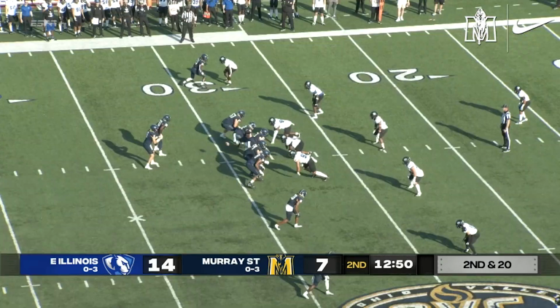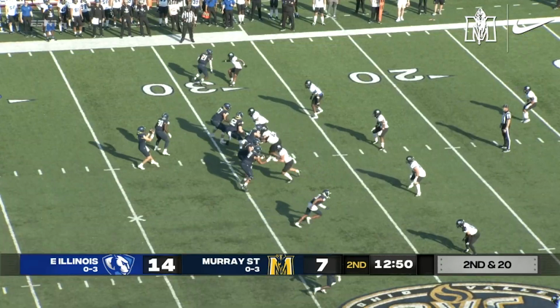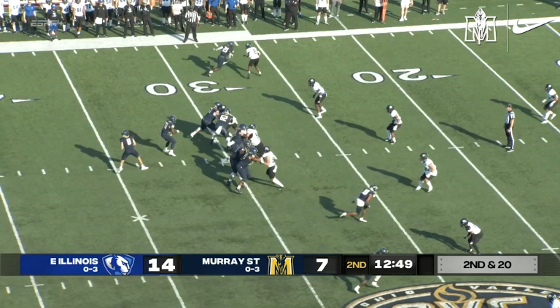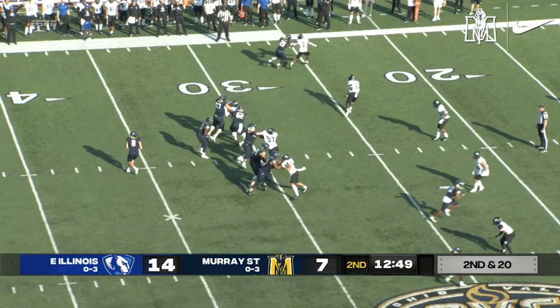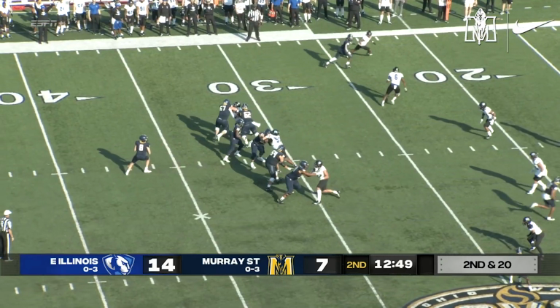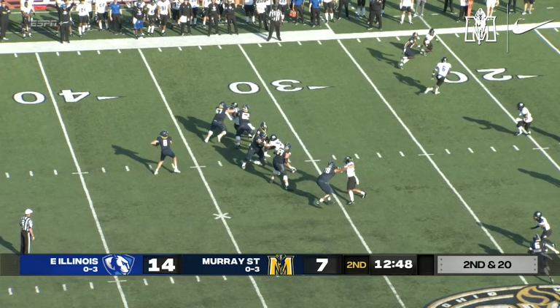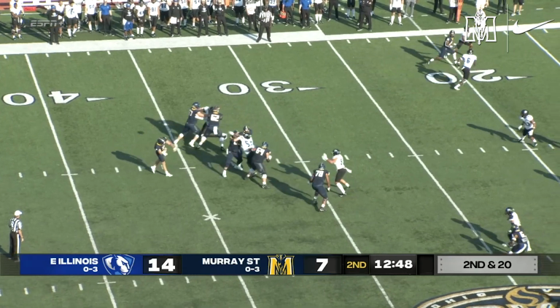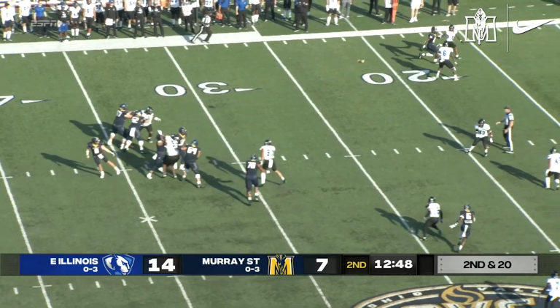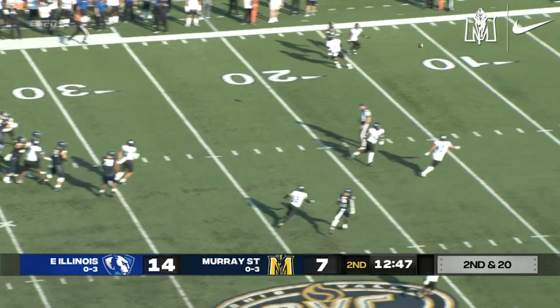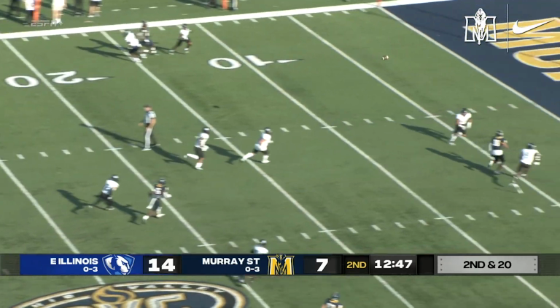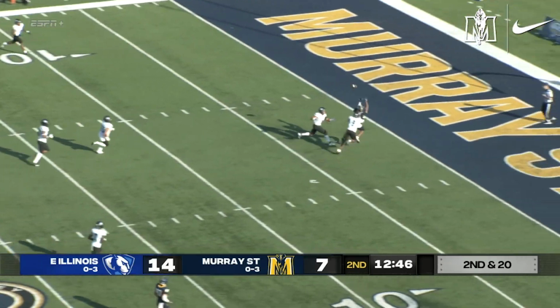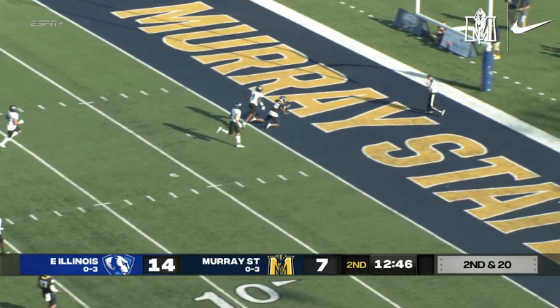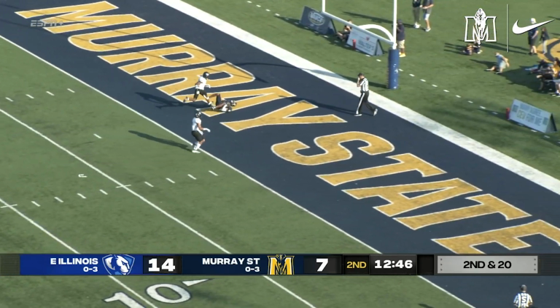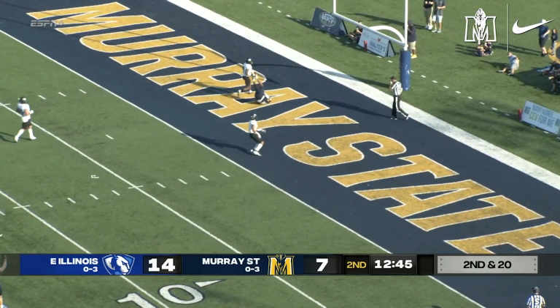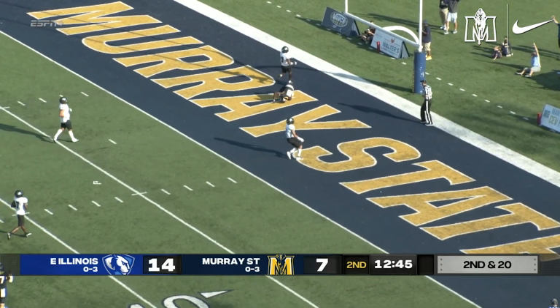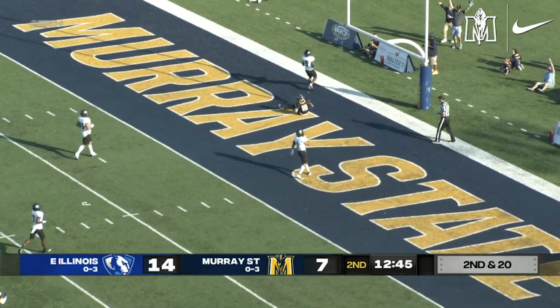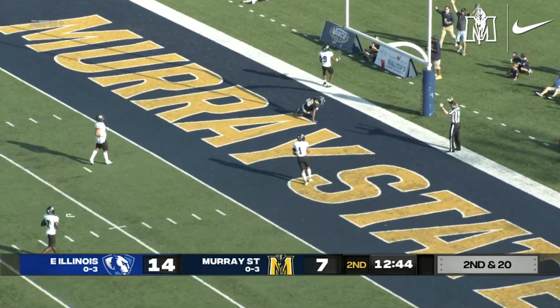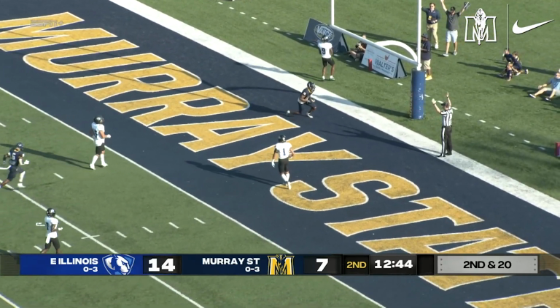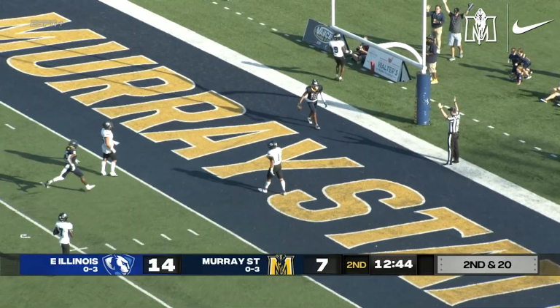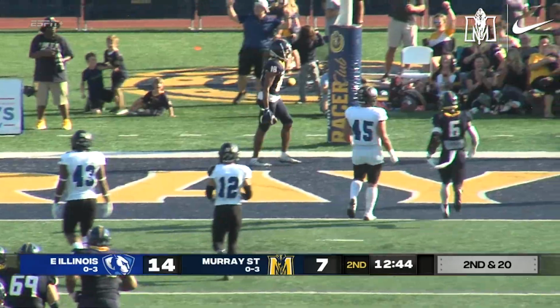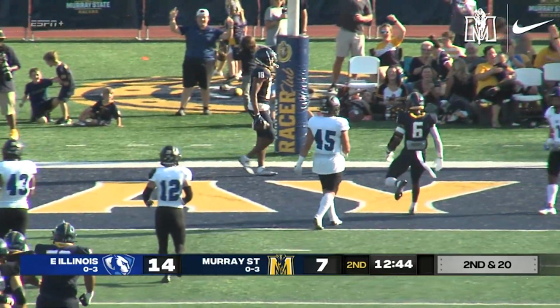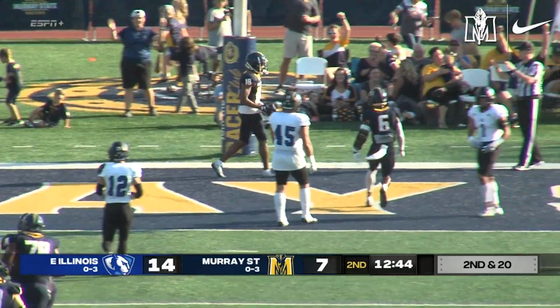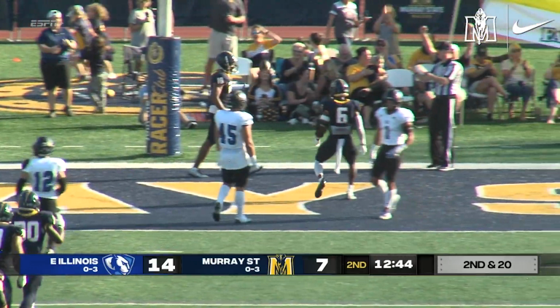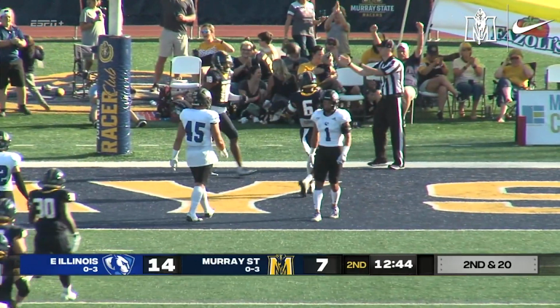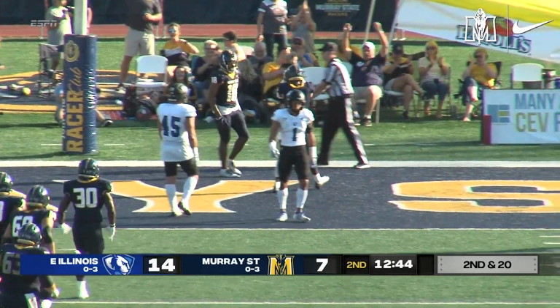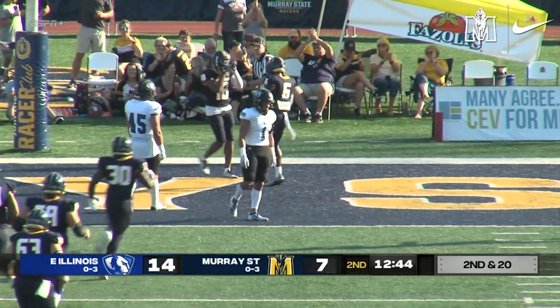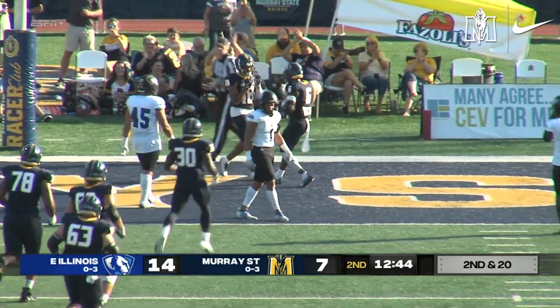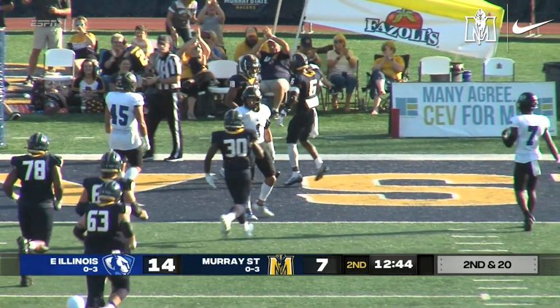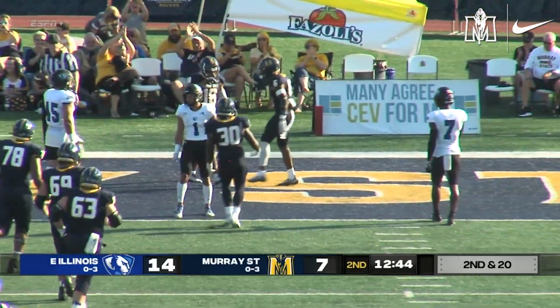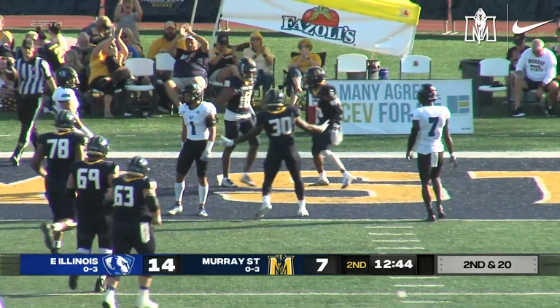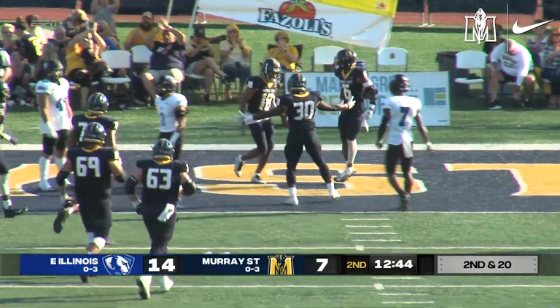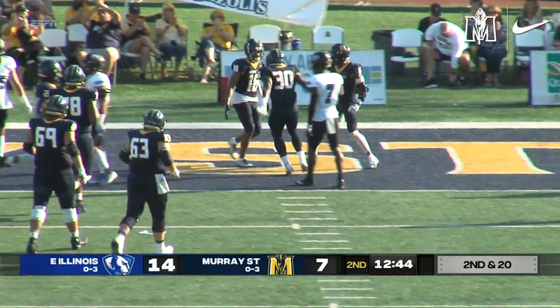Brooks is wide to the left side, has the ball from the upper hash. Lets it go across the middle. Has Shields, makes the catch for the touchdown. Give him six — the Racers are on the board again.